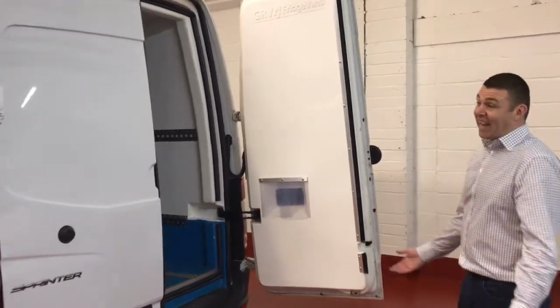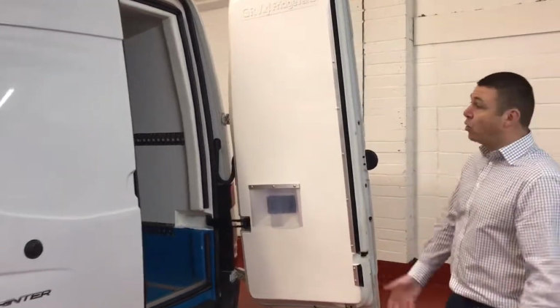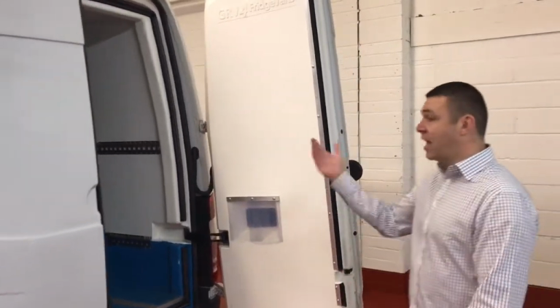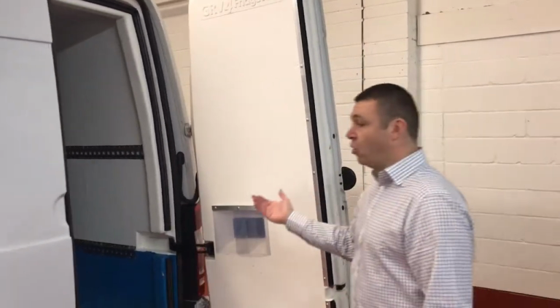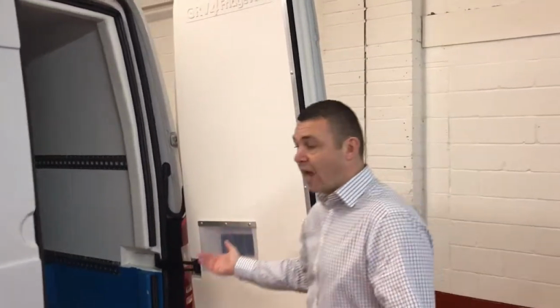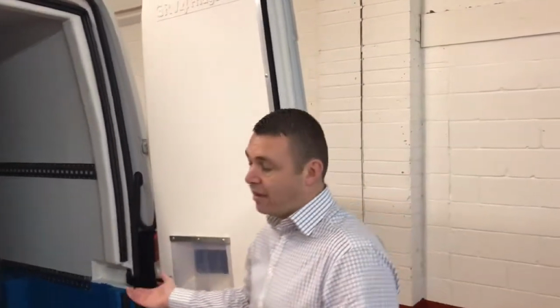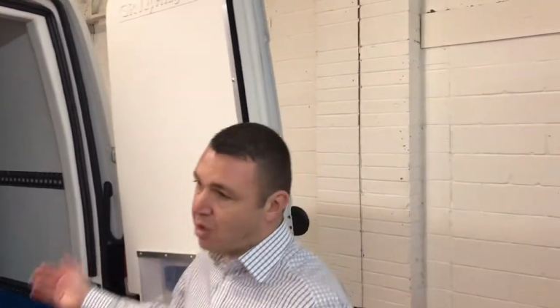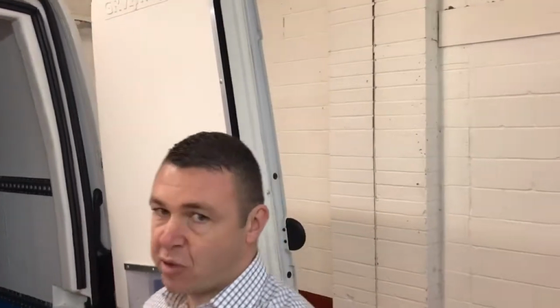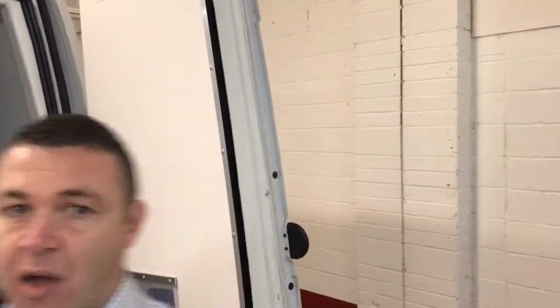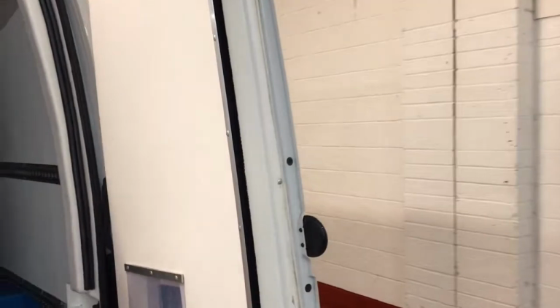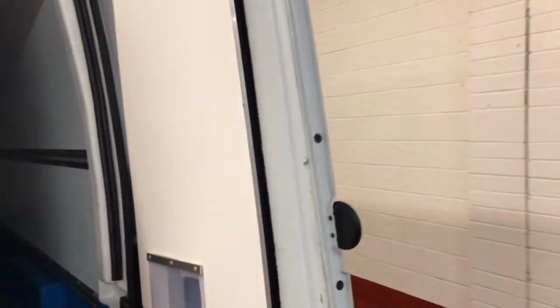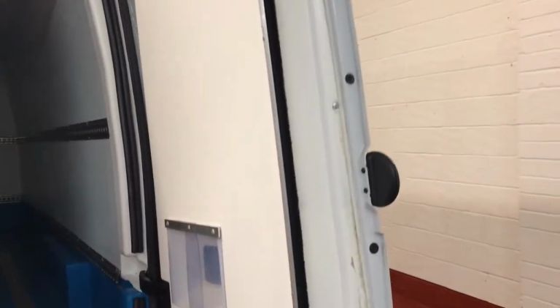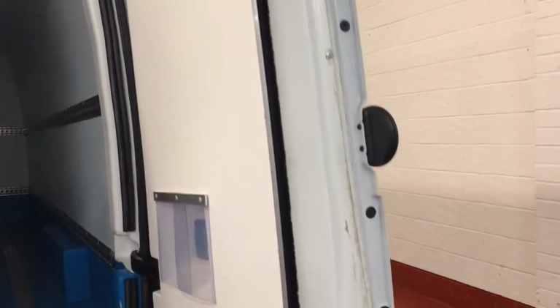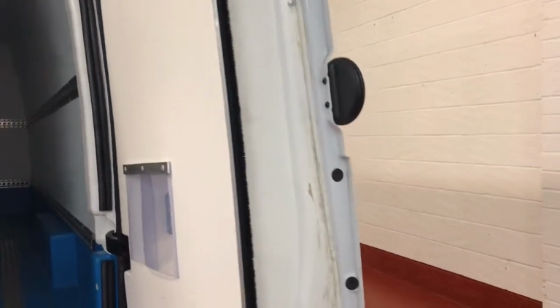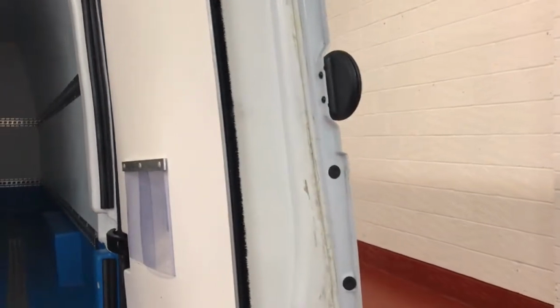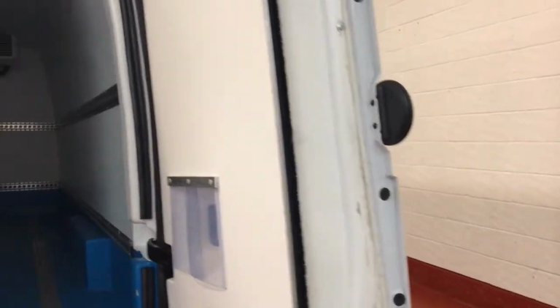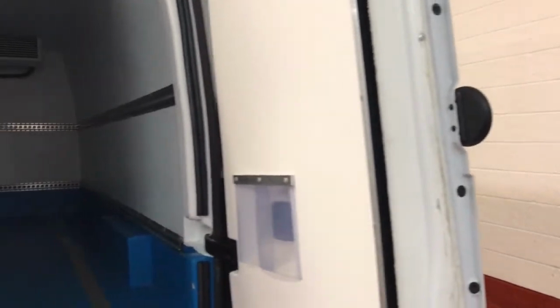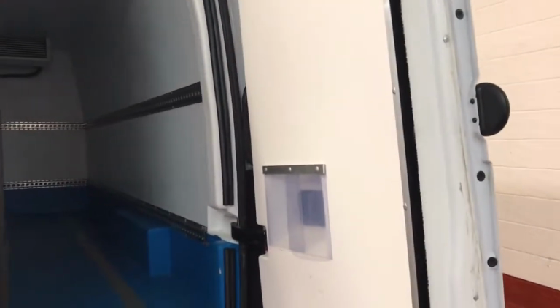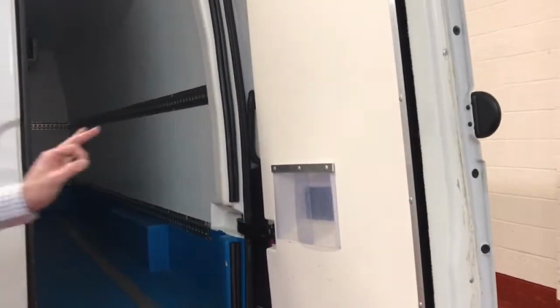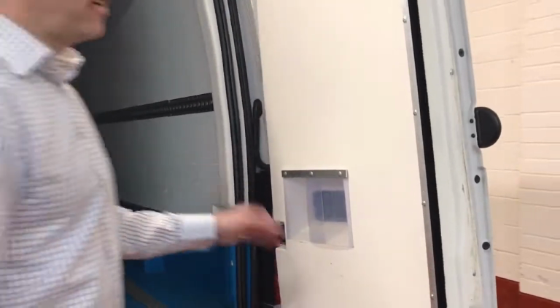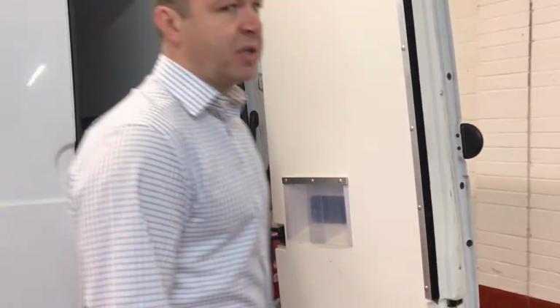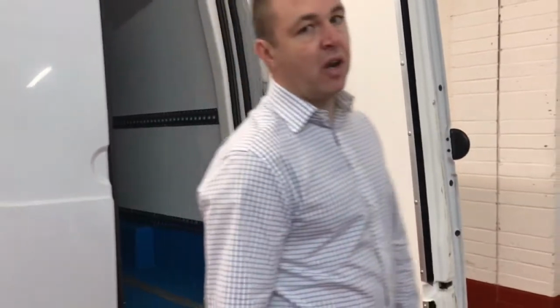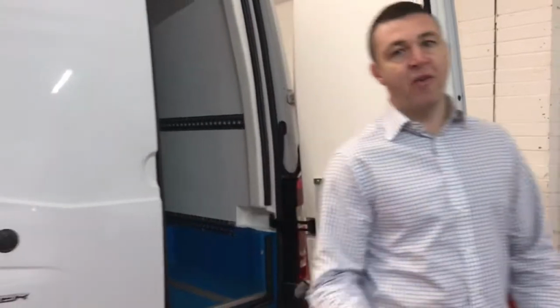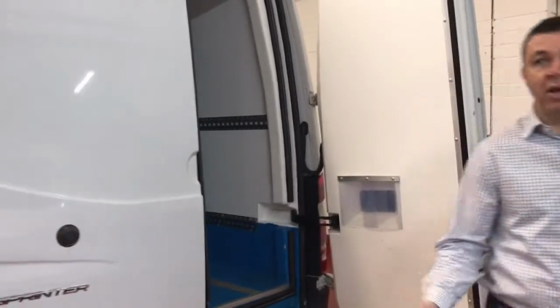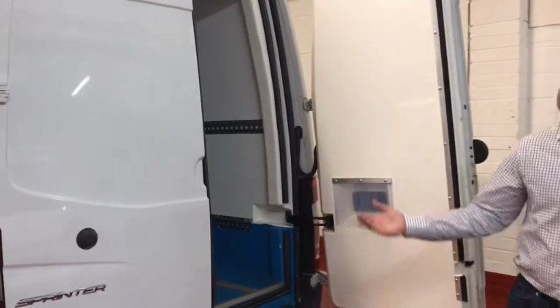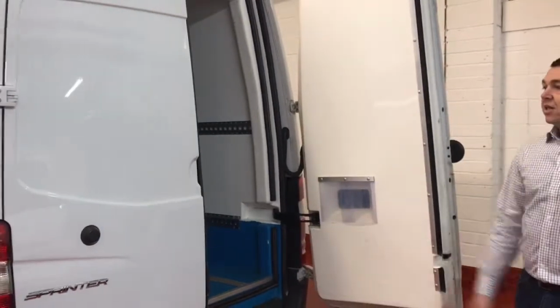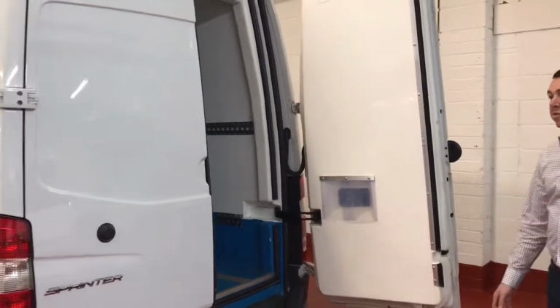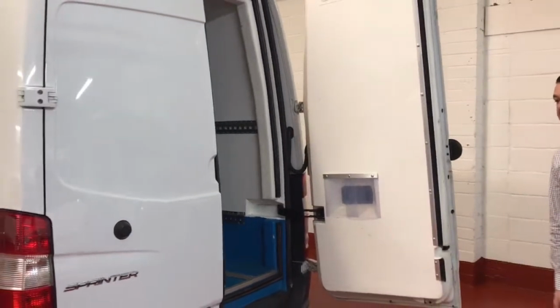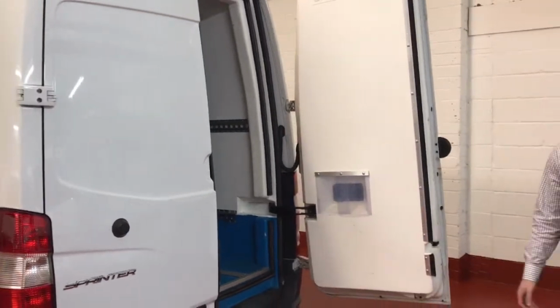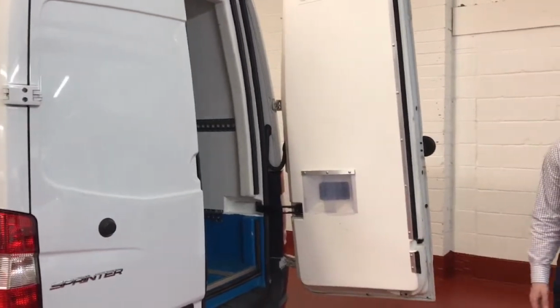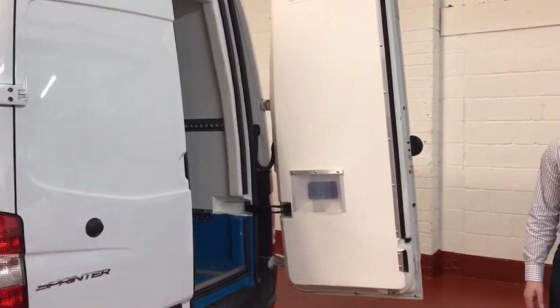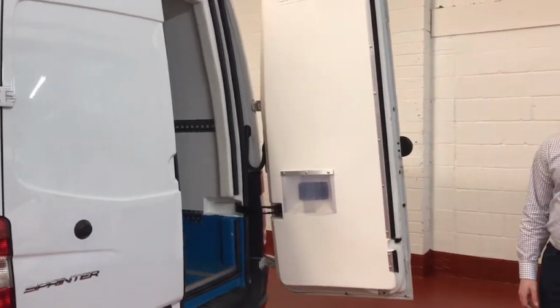If you wanted a slab door you could have that, but most people generally go for this type of conversion. With this specification — with the larger freezing unit — you'll be reaching temperatures of minus 18 to minus 20.